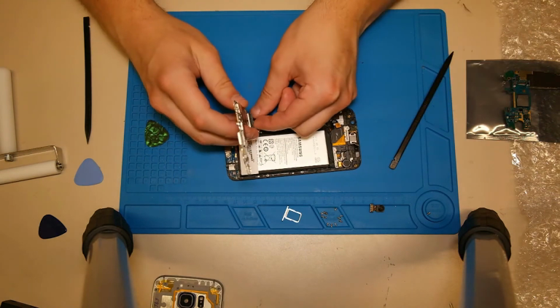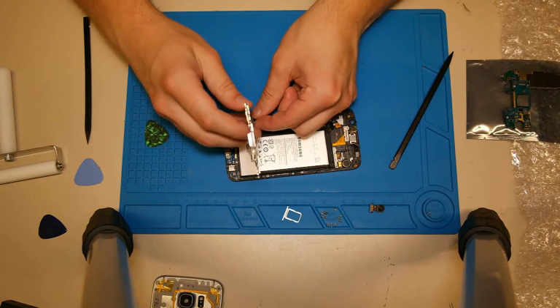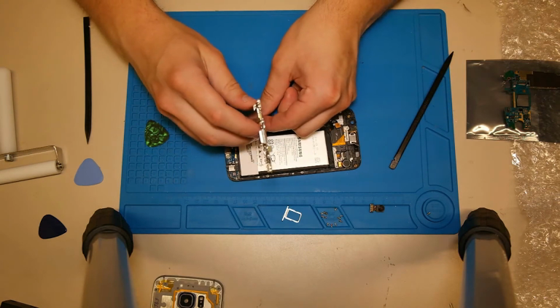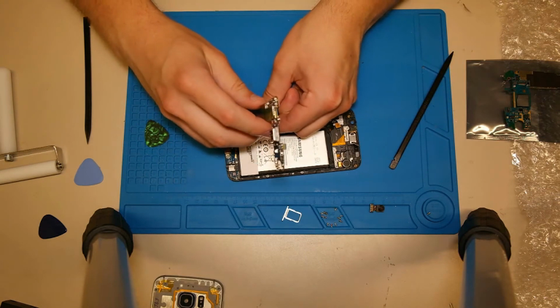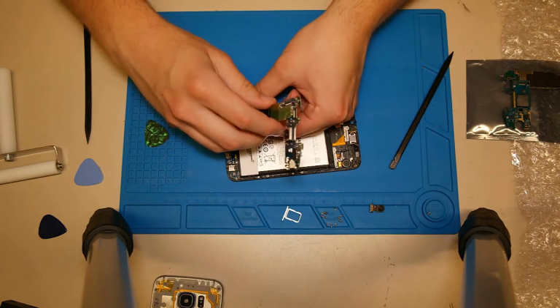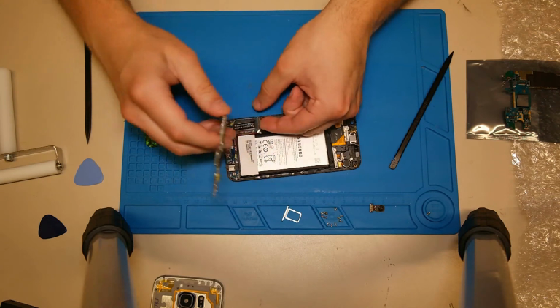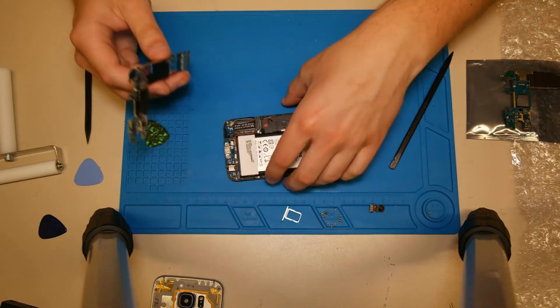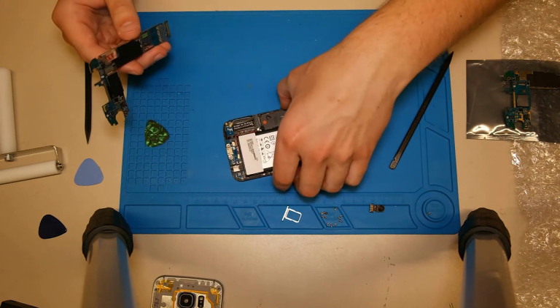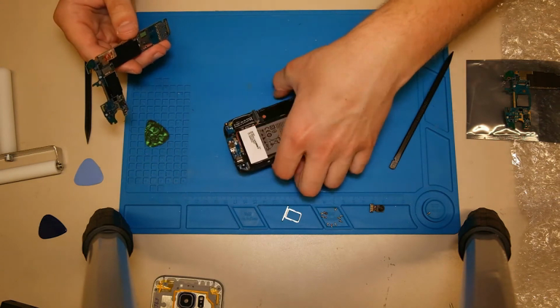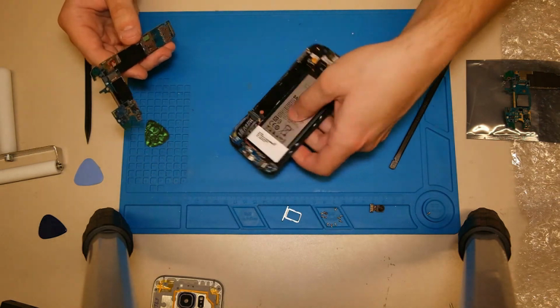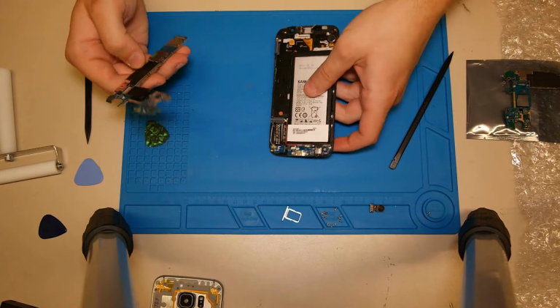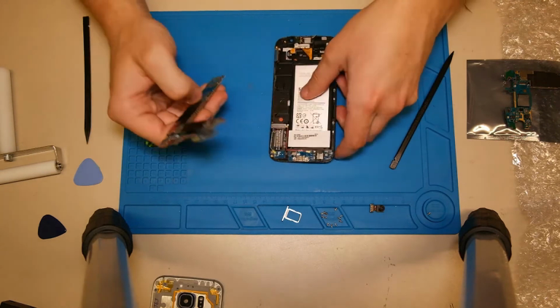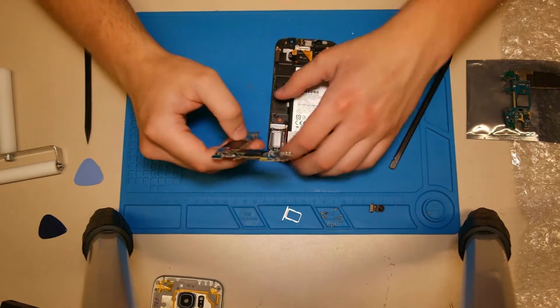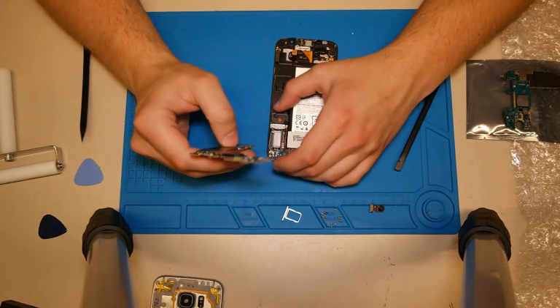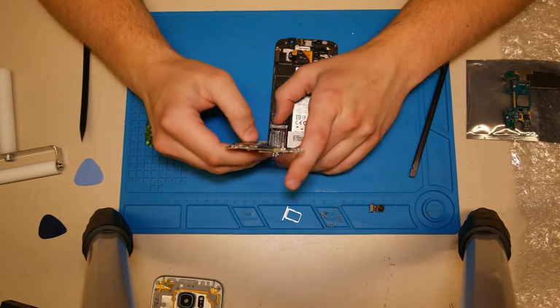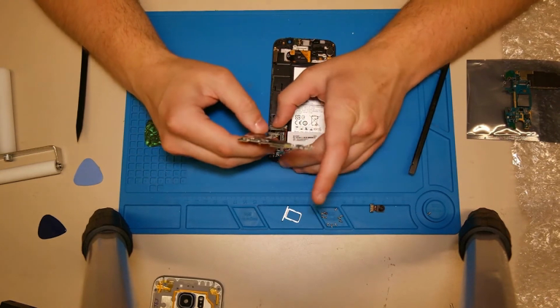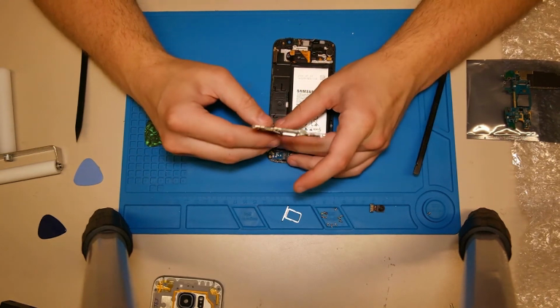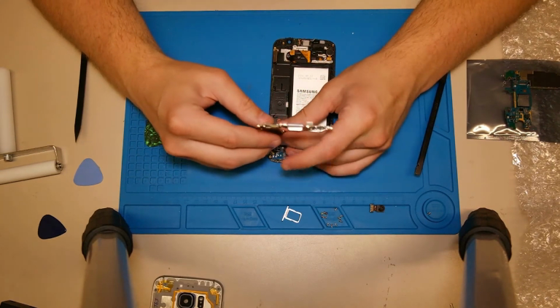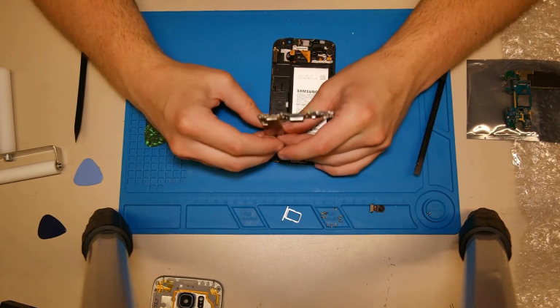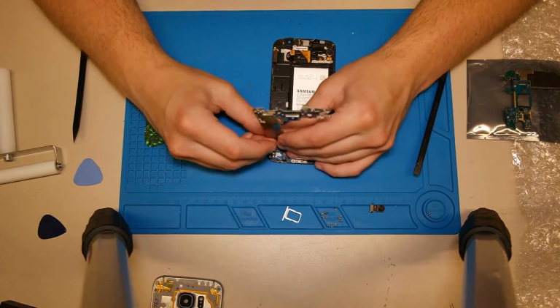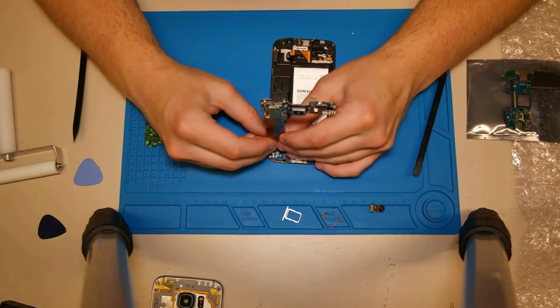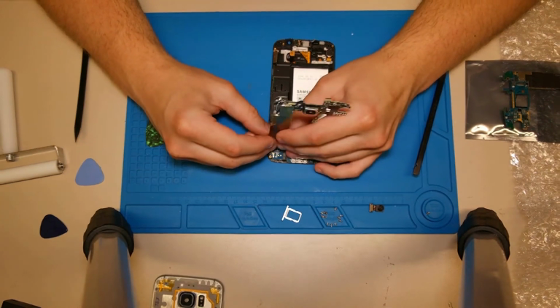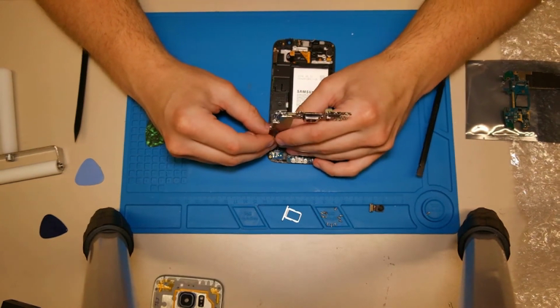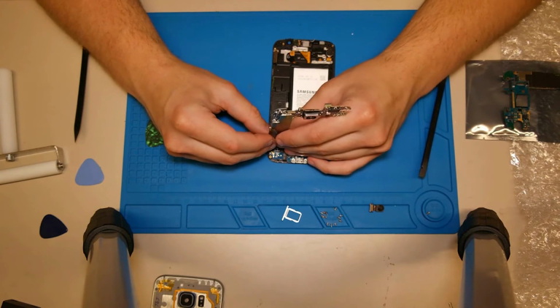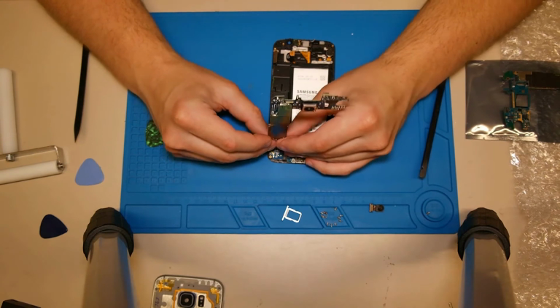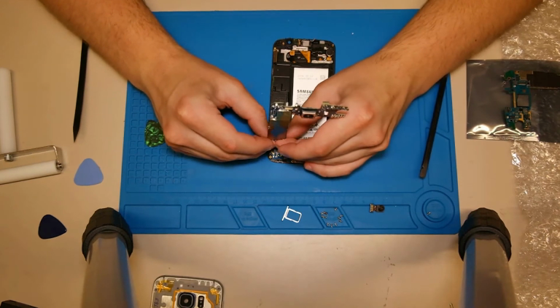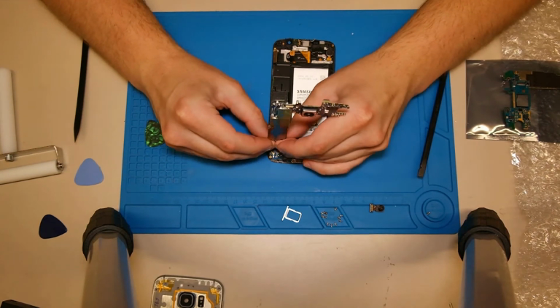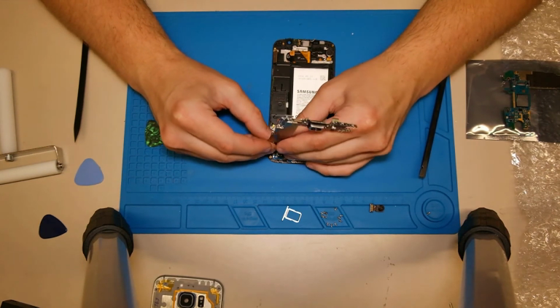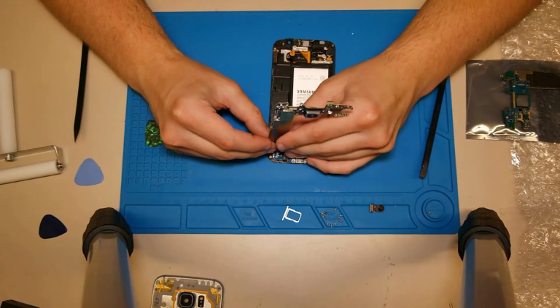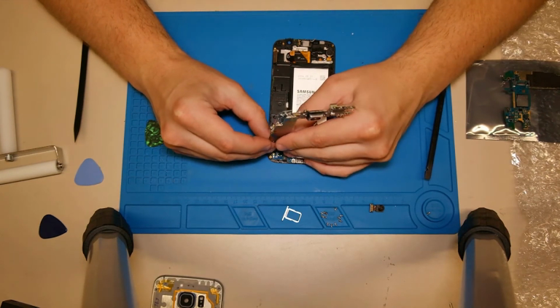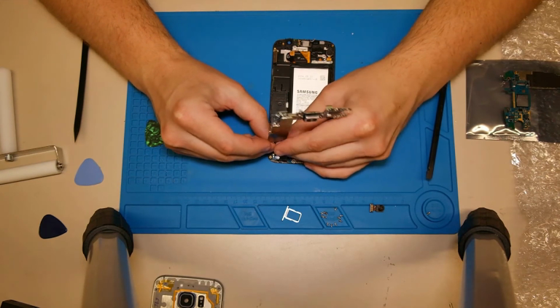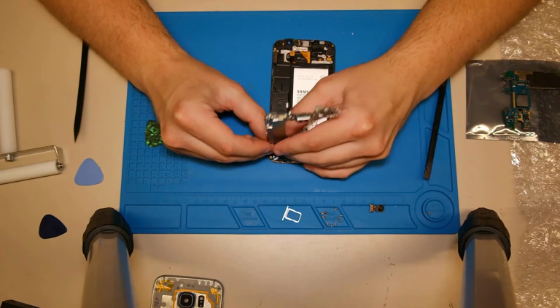Then we can connect it with the dock connector and drop it slowly into the display frame, but be careful with the different flex cables like the flex cable of the display or the earpiece.